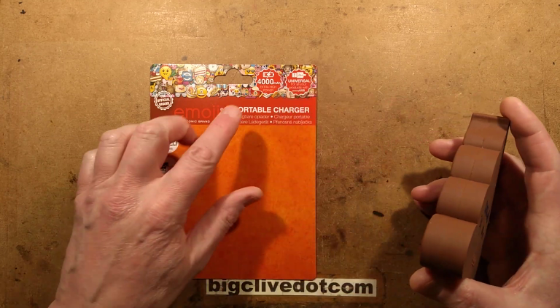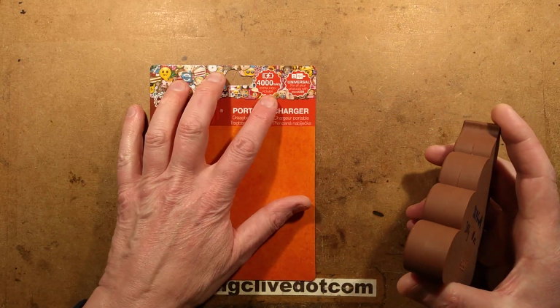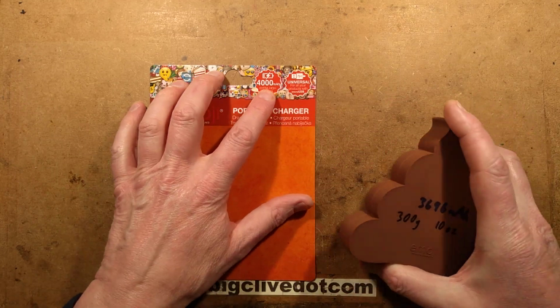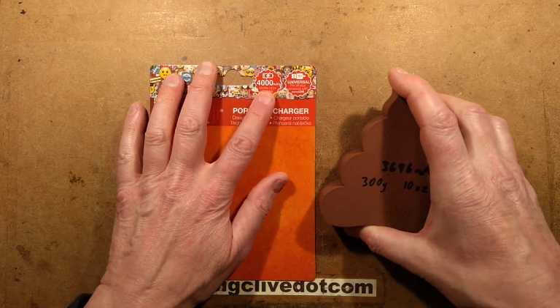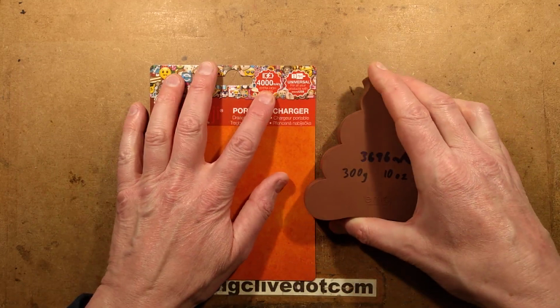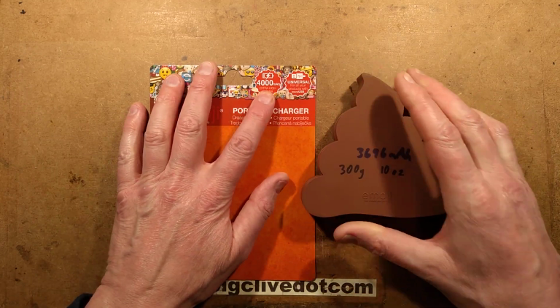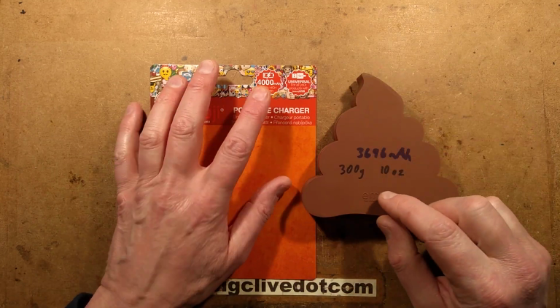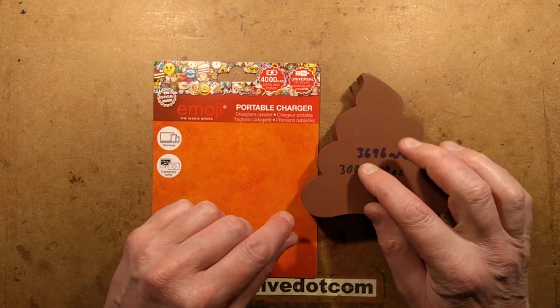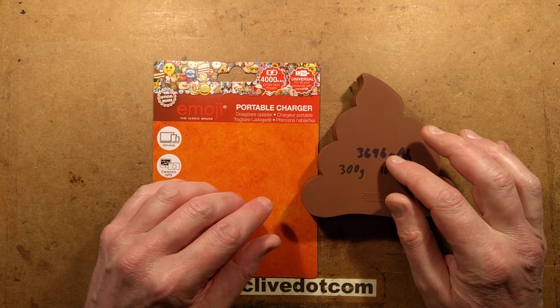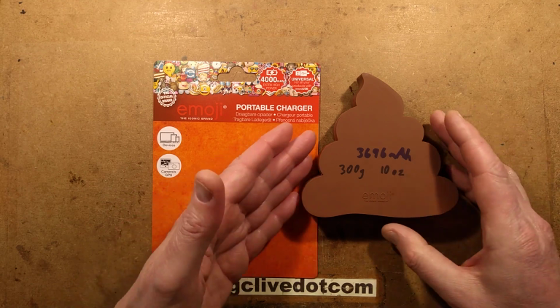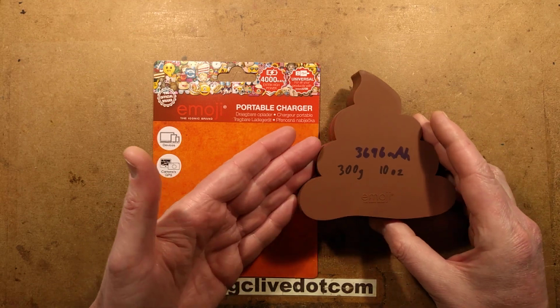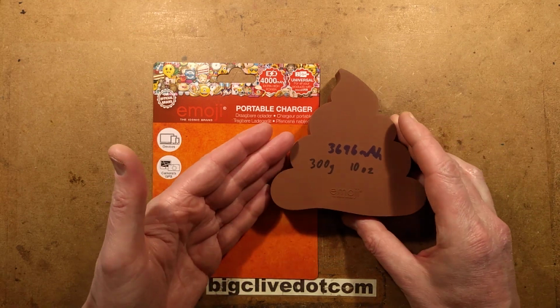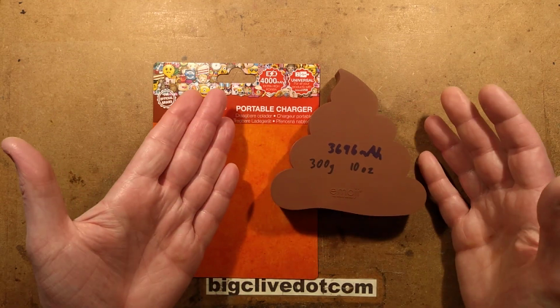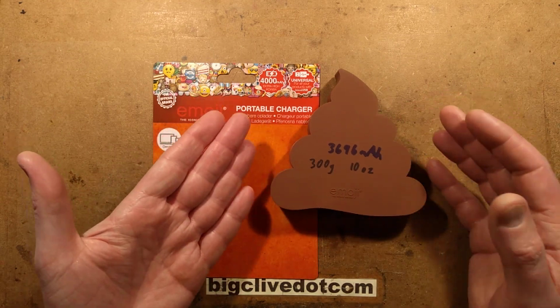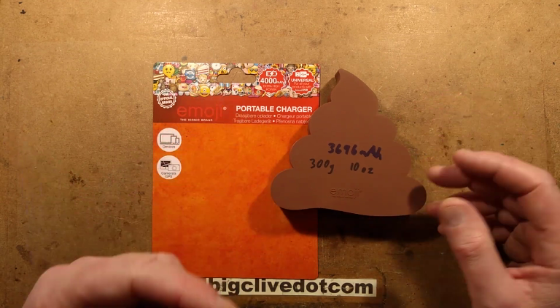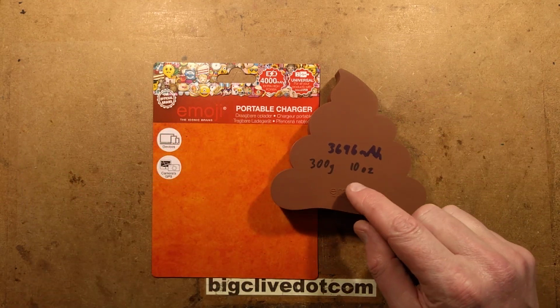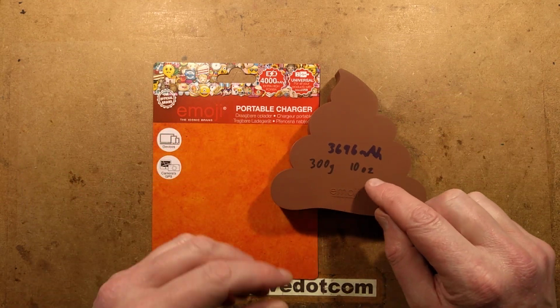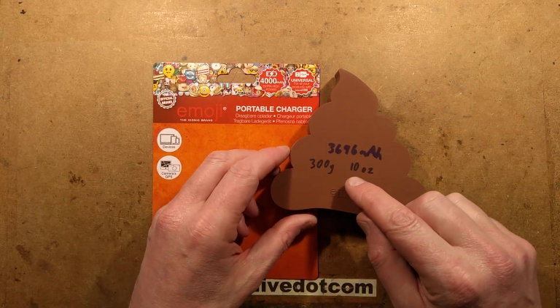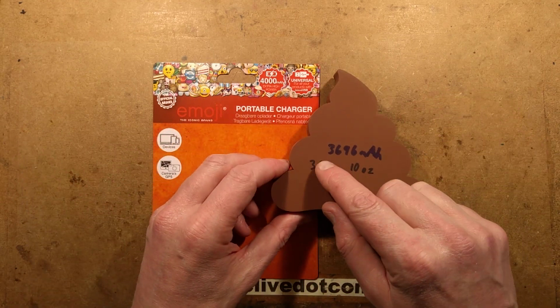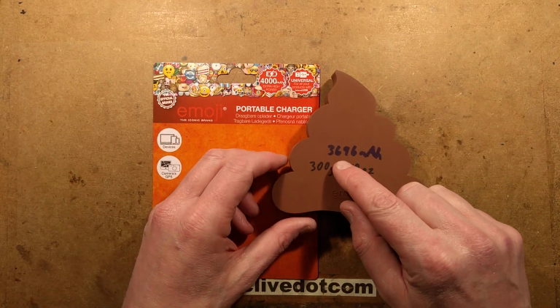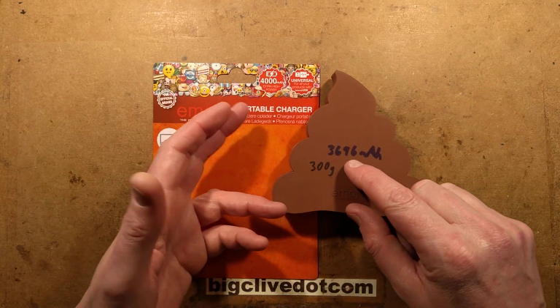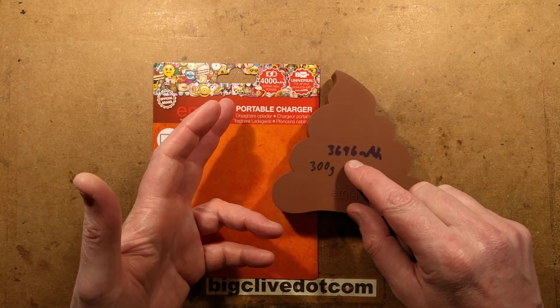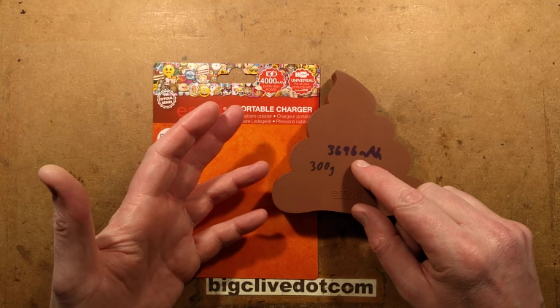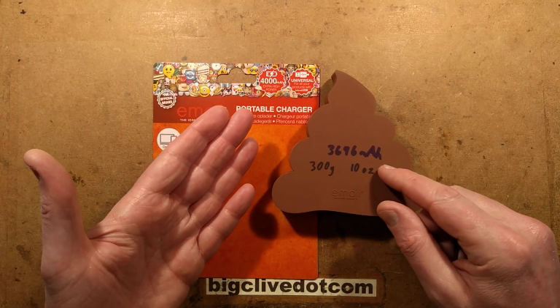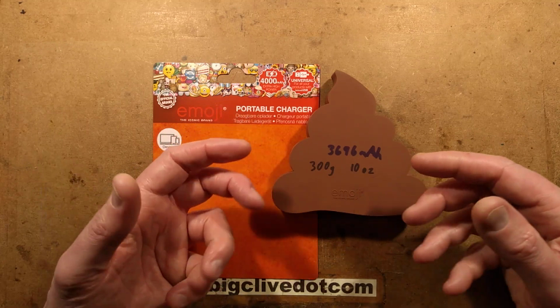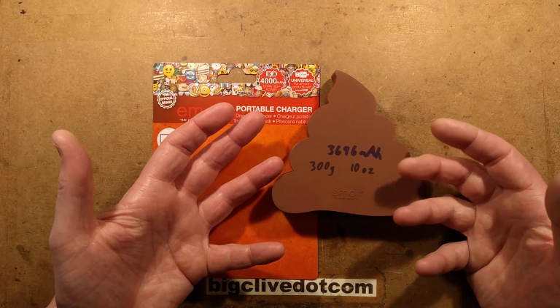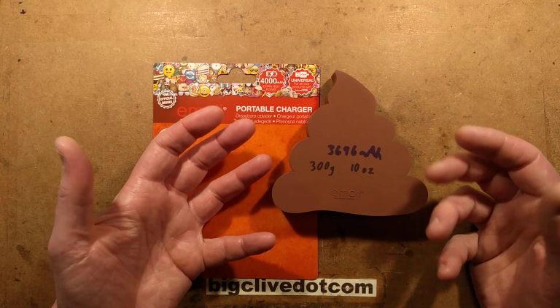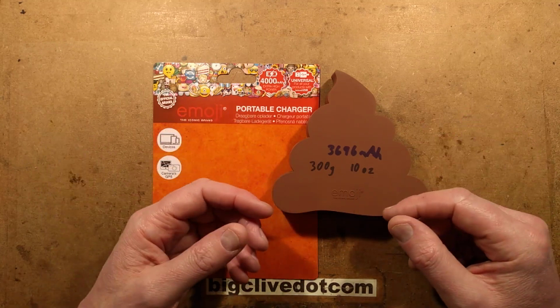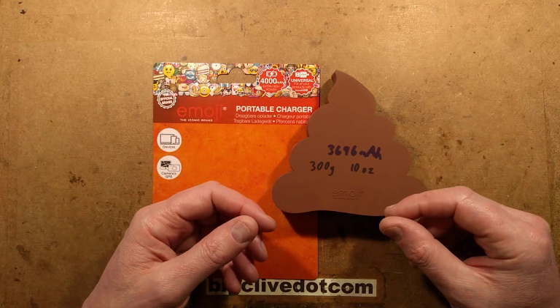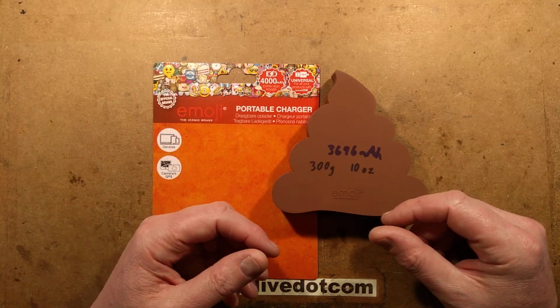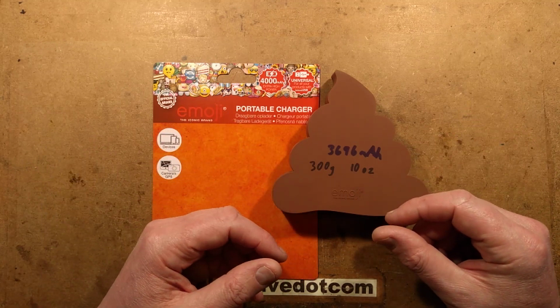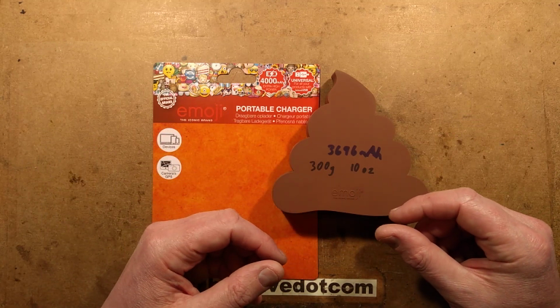I think this actually cost about £5 because it's a fairly high-ish capacity. It's supposed to have a capacity of 4,000 milliamp power. I measured it and when I got it, it was completely flat — it wasn't putting anything out. It took a charge of 3,696 milliamp power.